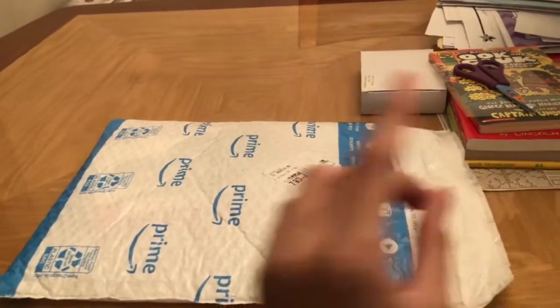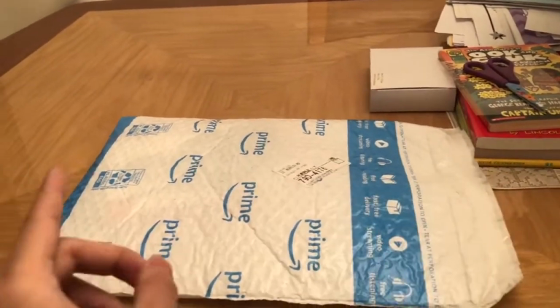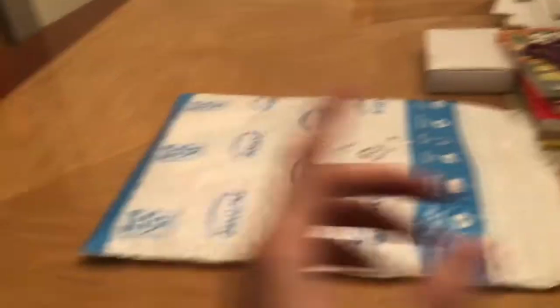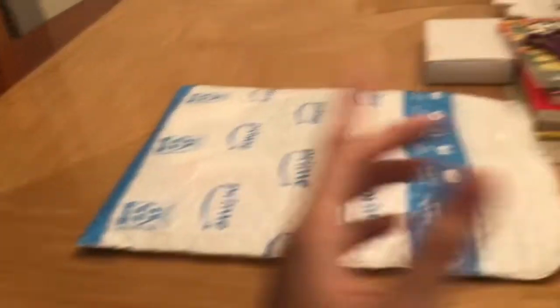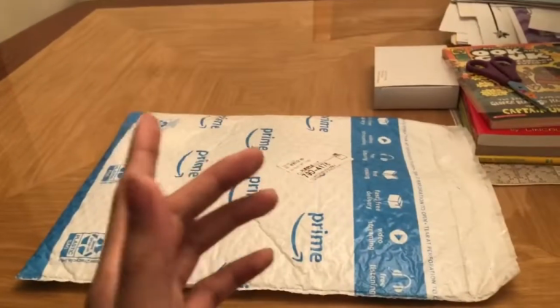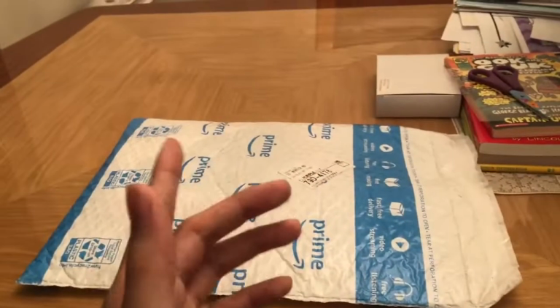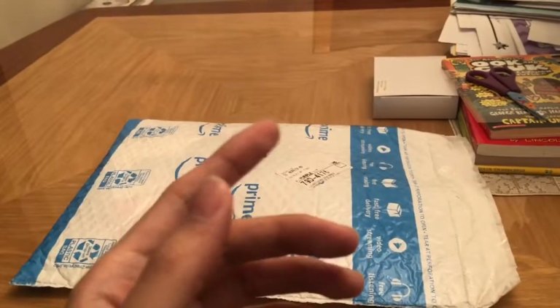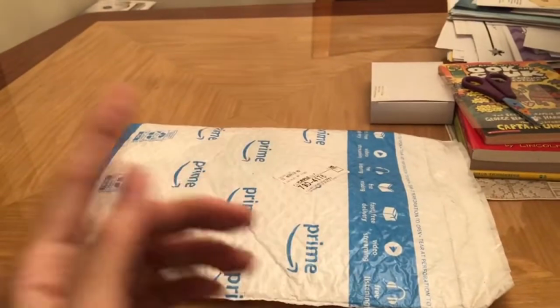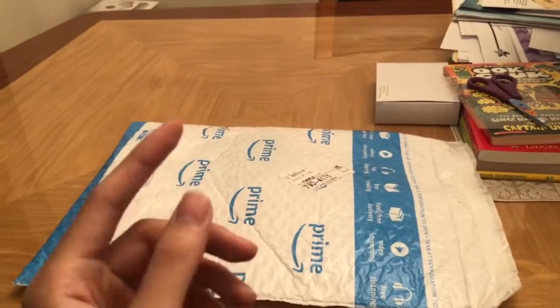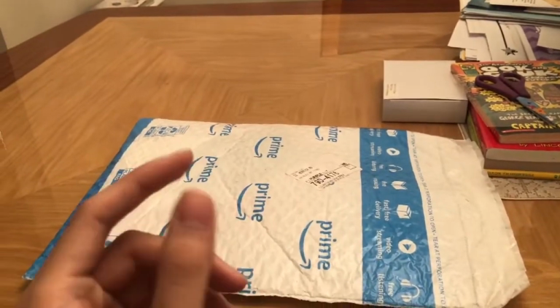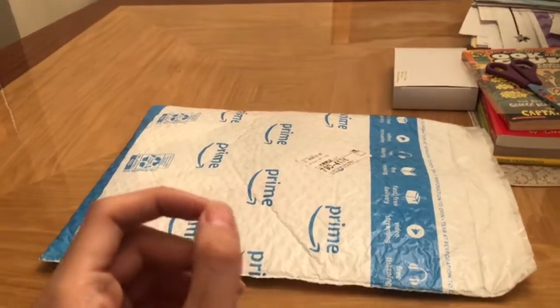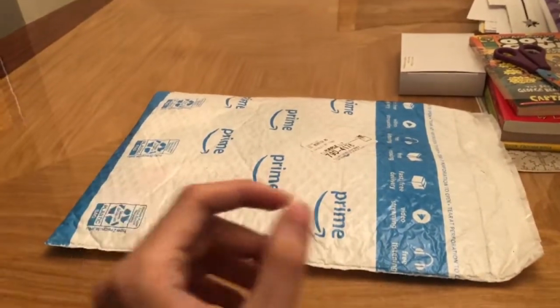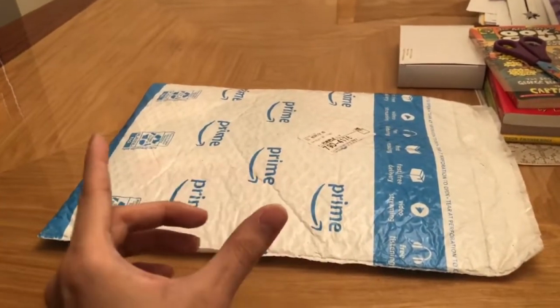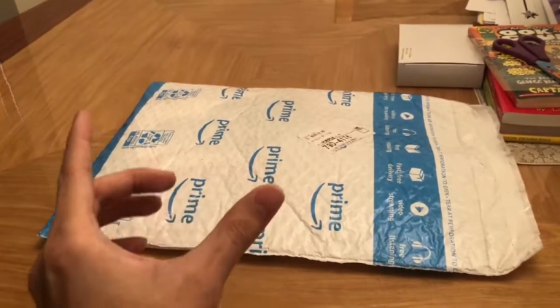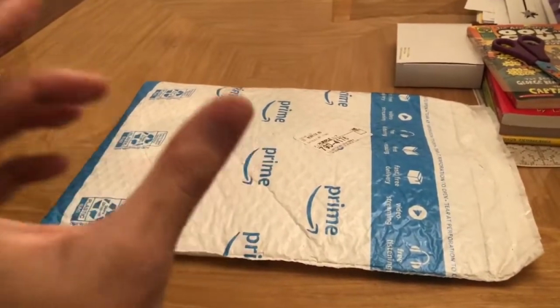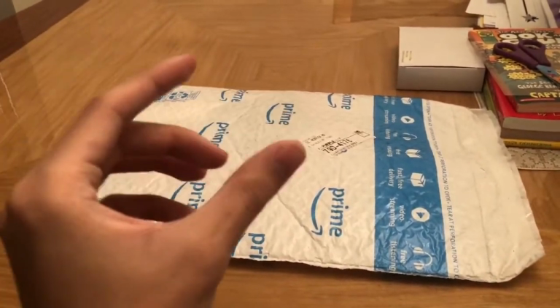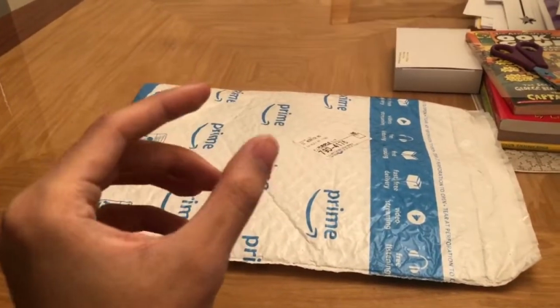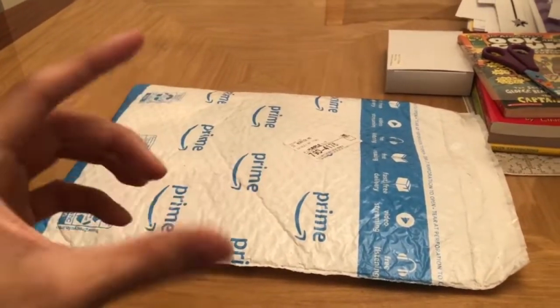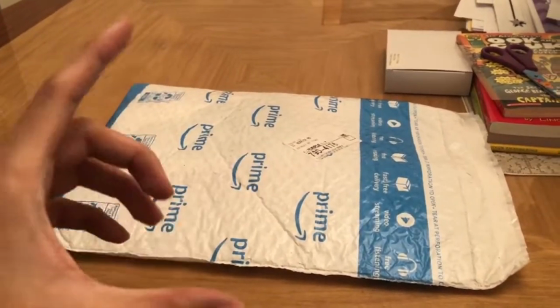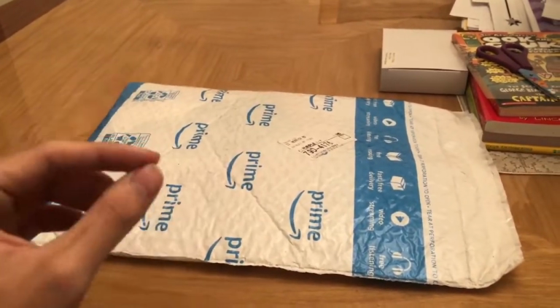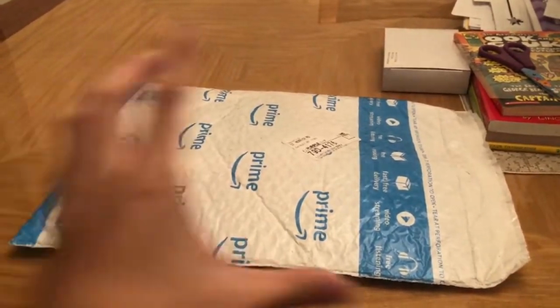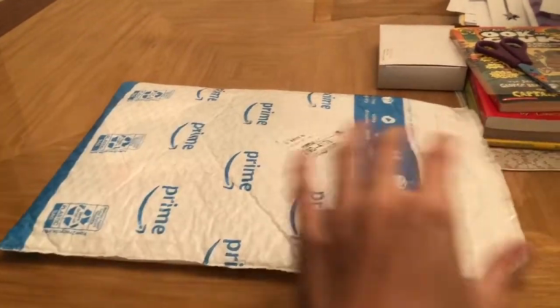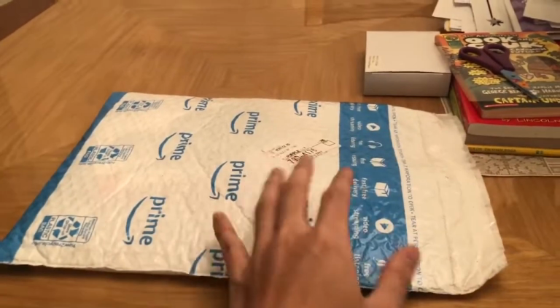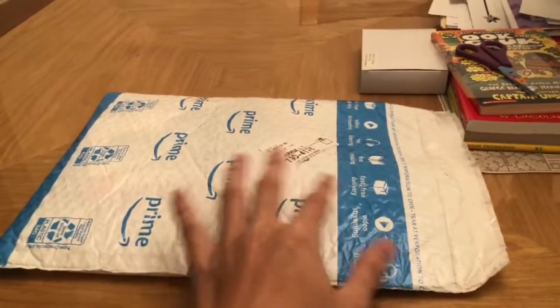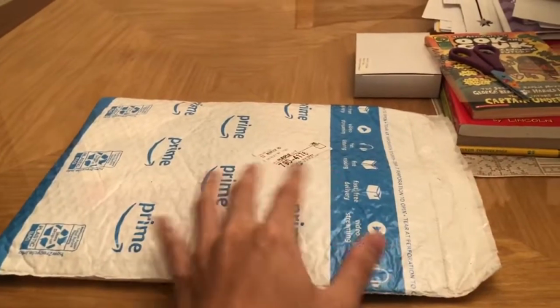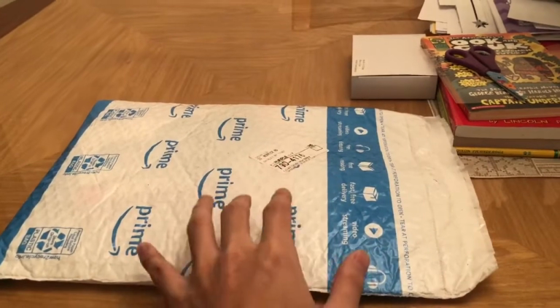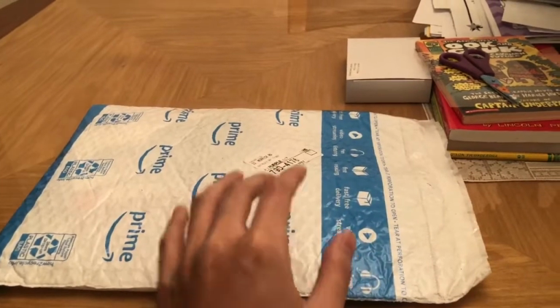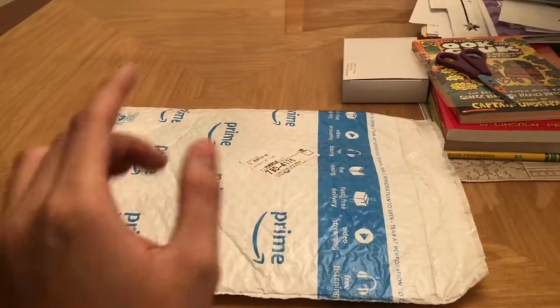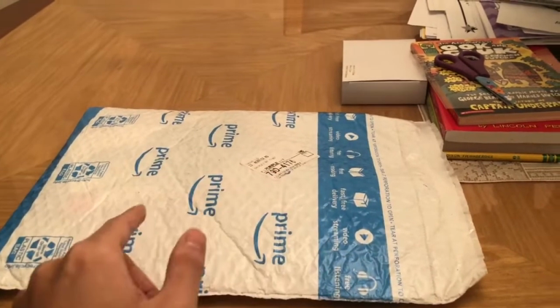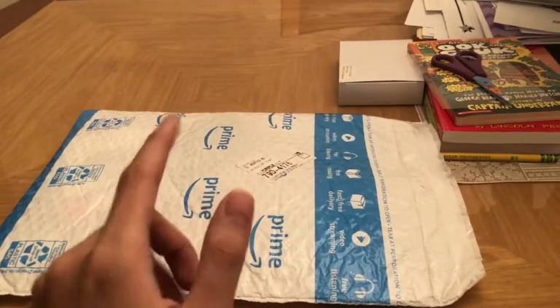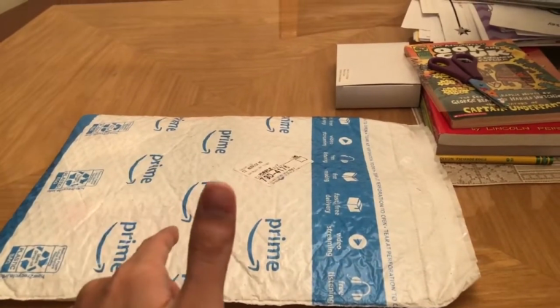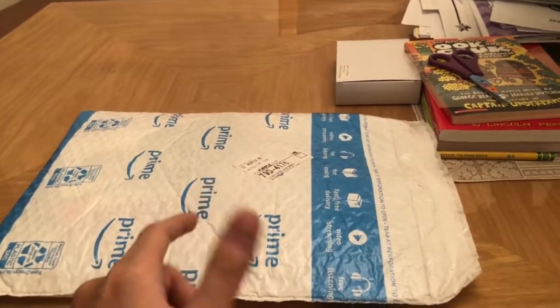Now, I don't have a tripod yet. I am getting one tomorrow, so bear with me. I'm going to cut this opening up and stuff and I'll show you what the box looks like.